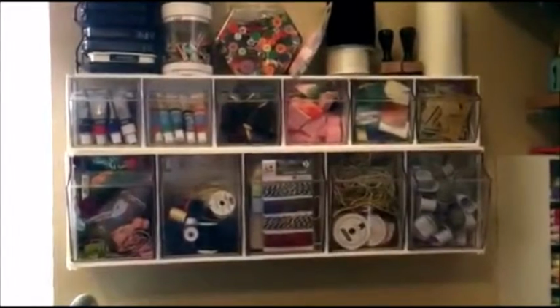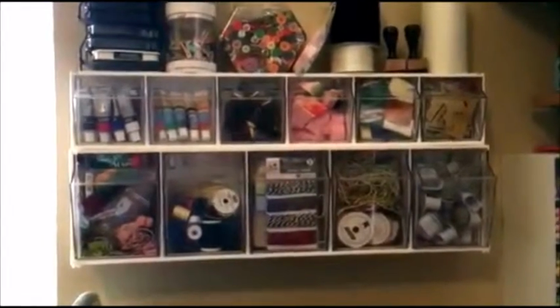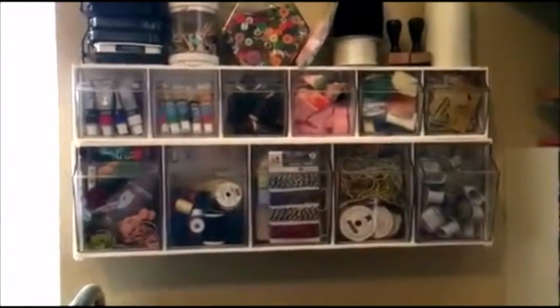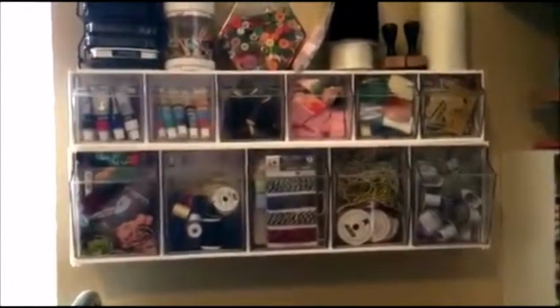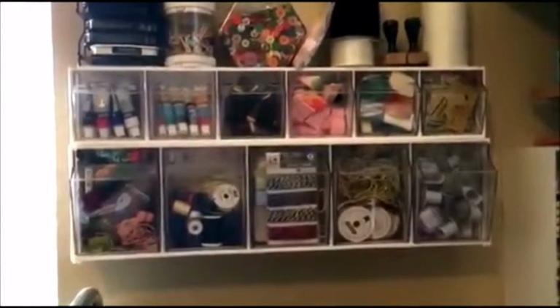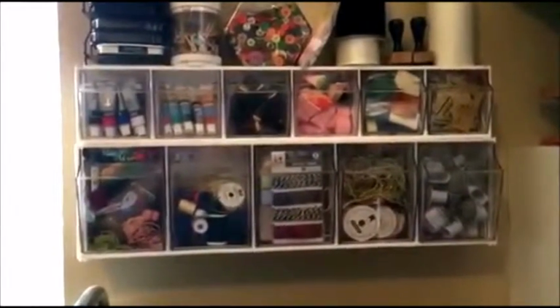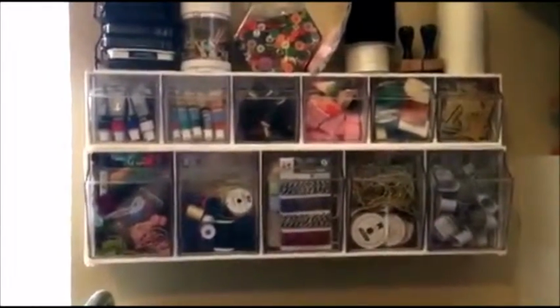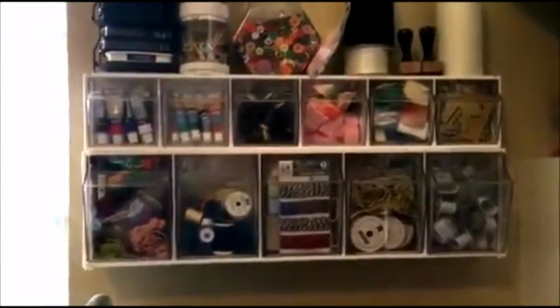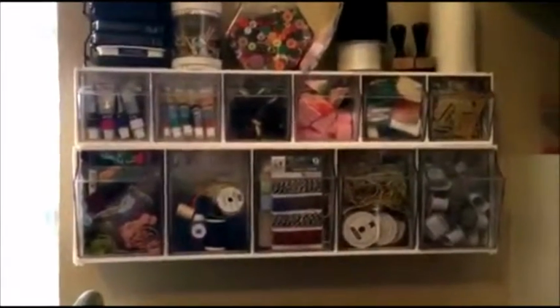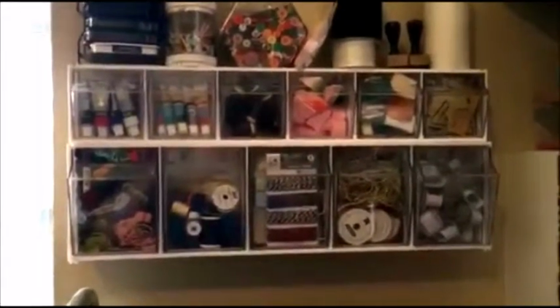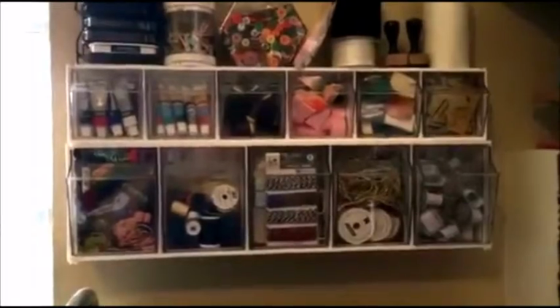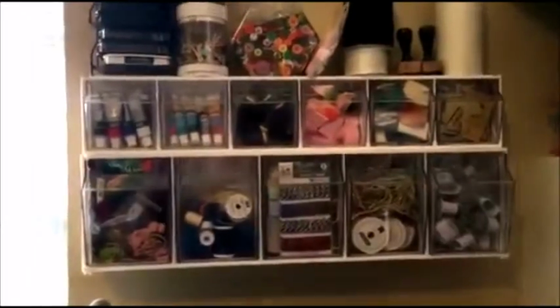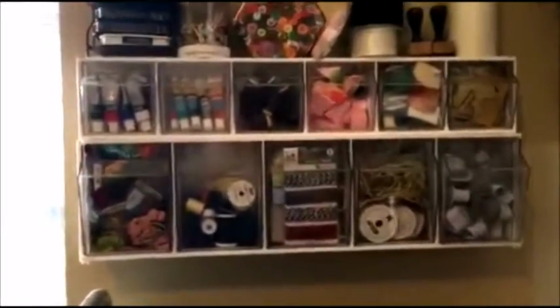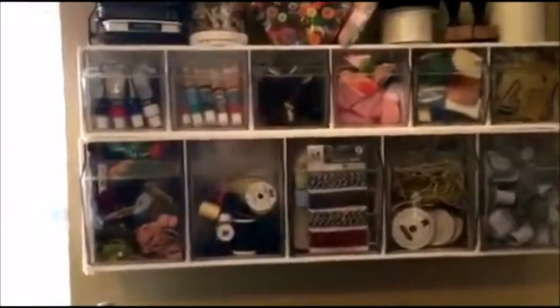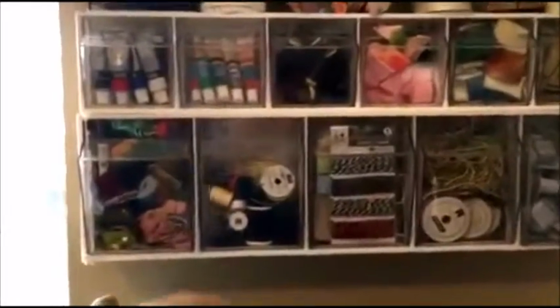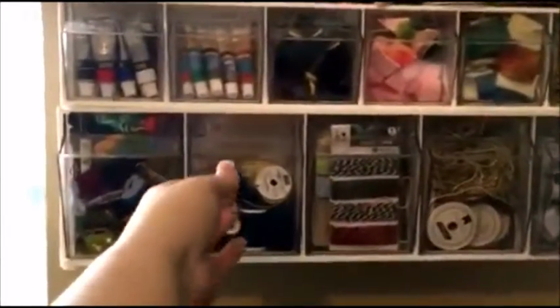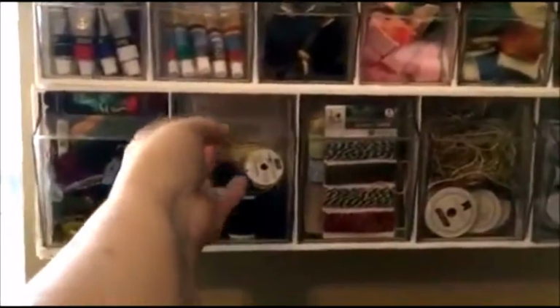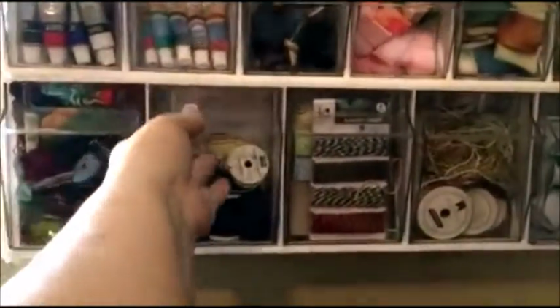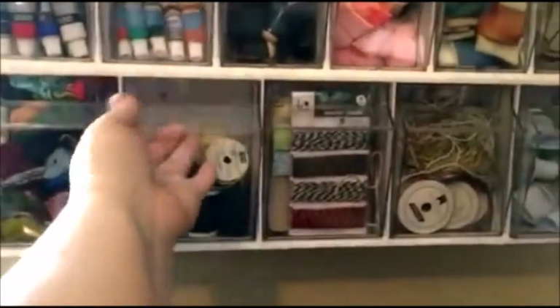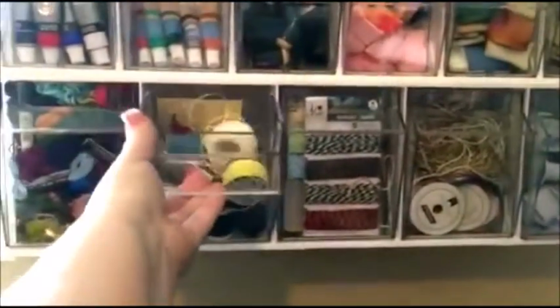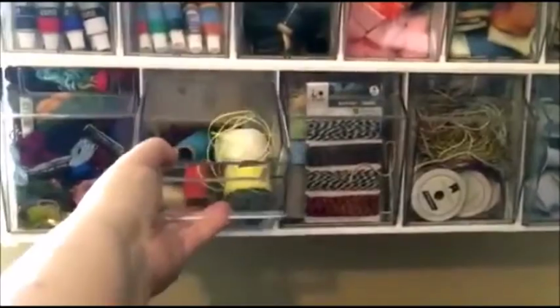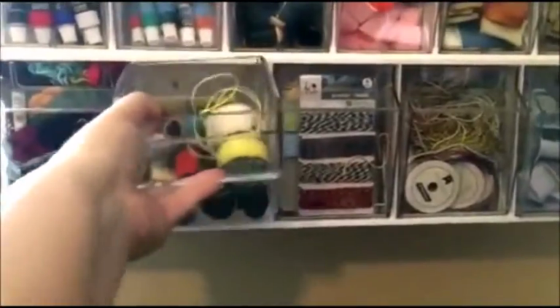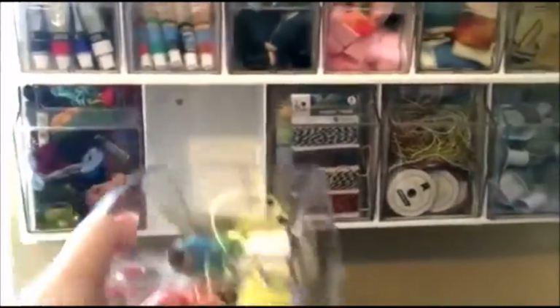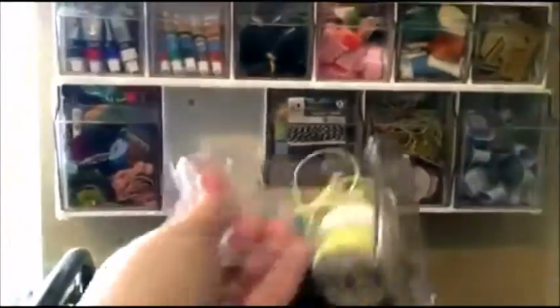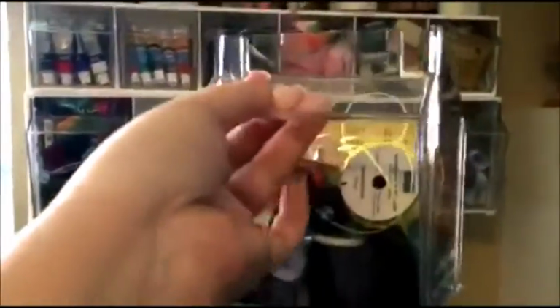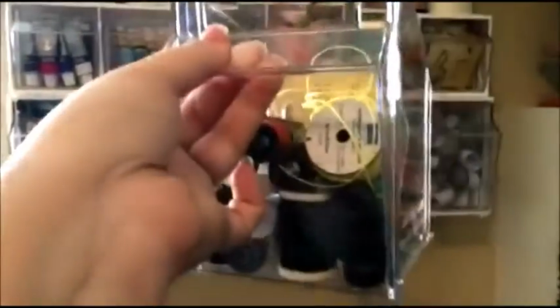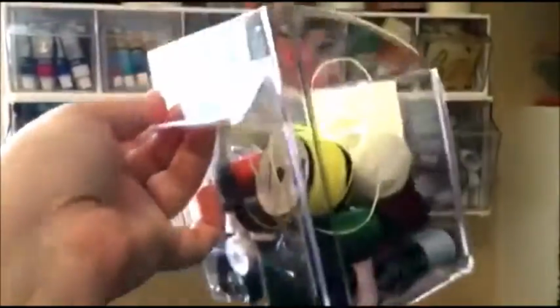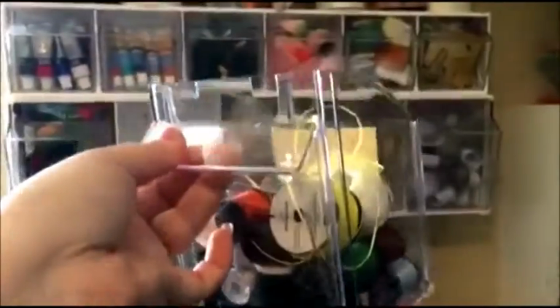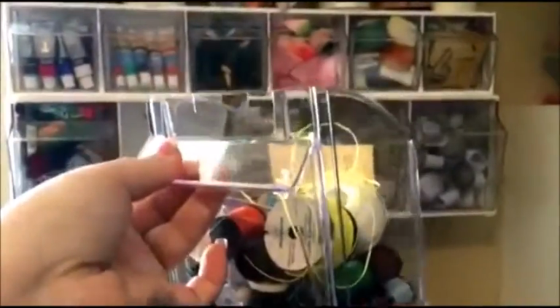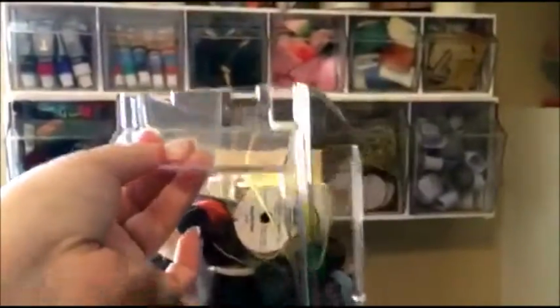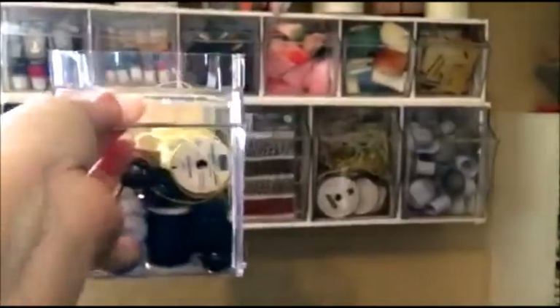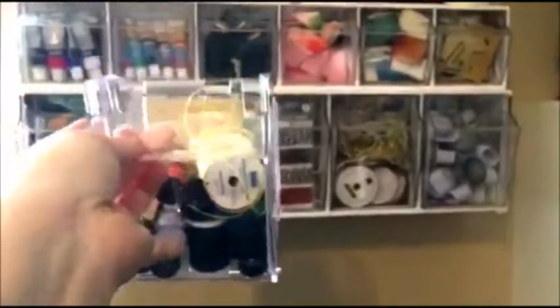Not only do they hang up on the wall to get out of the way, you can bring them to your craft area too. All you do is just grab one of the bins, take it right out, and bring it right over to wherever you need it. I love that.